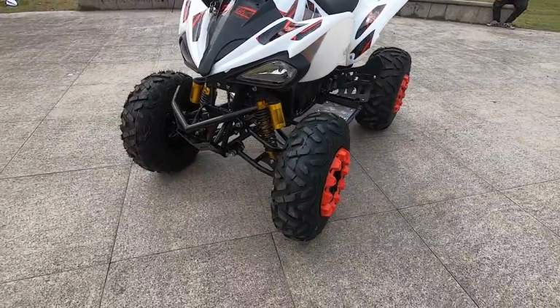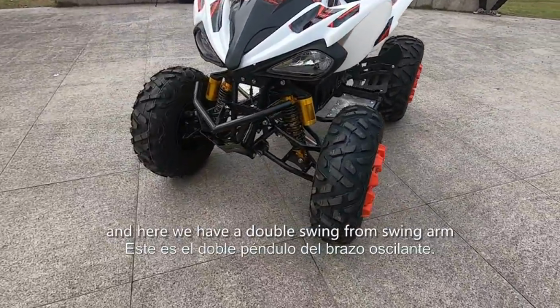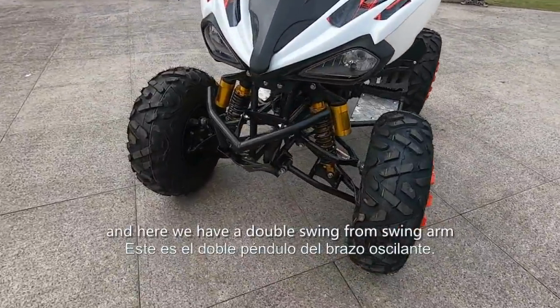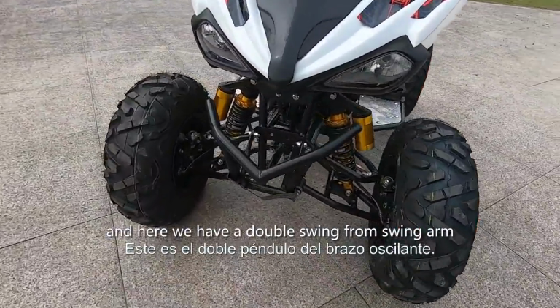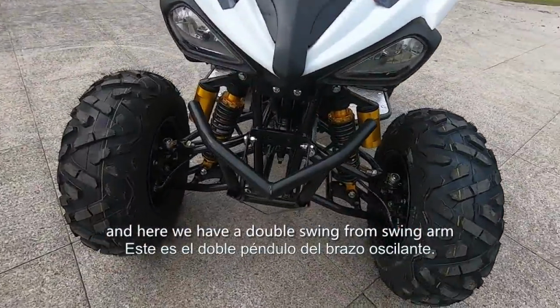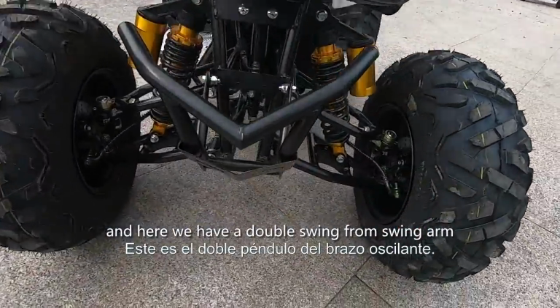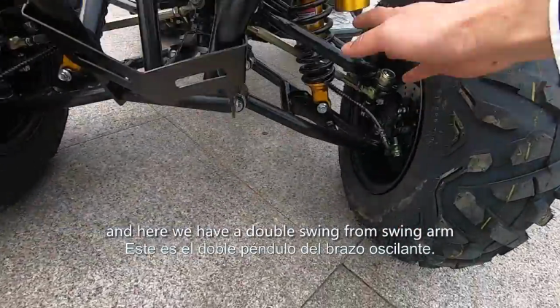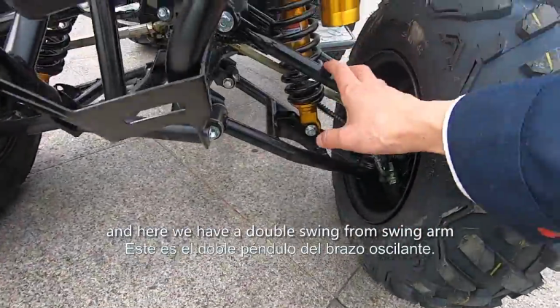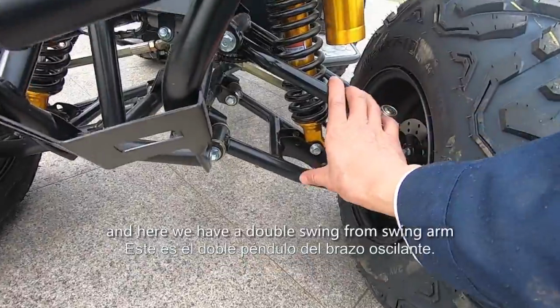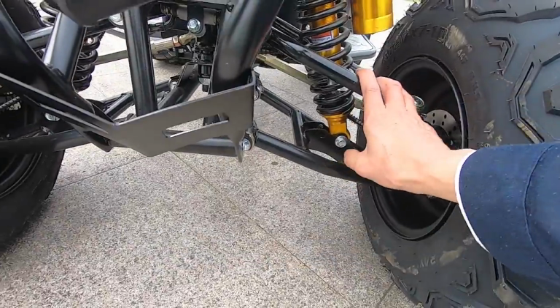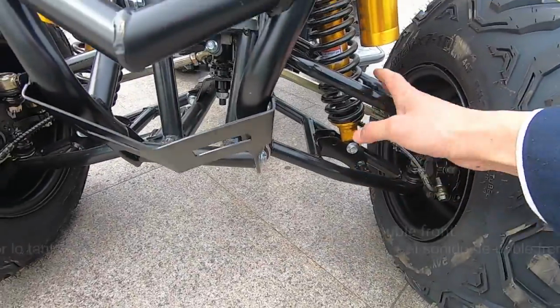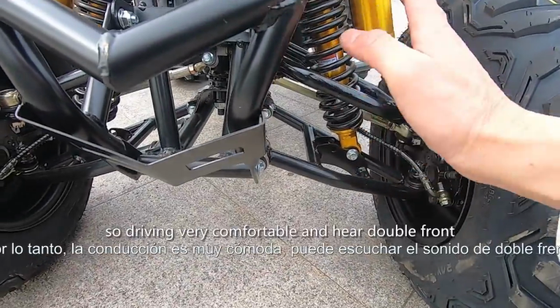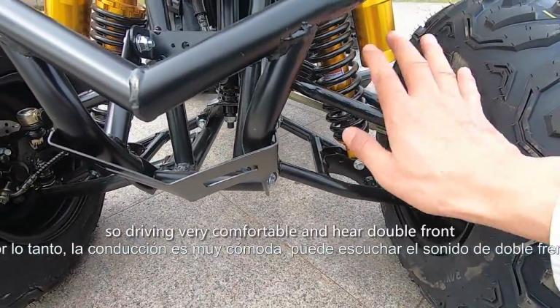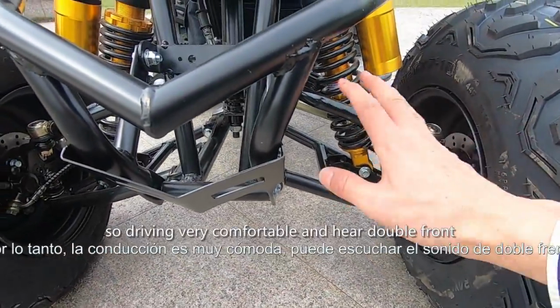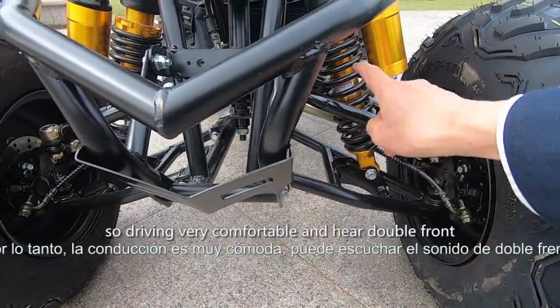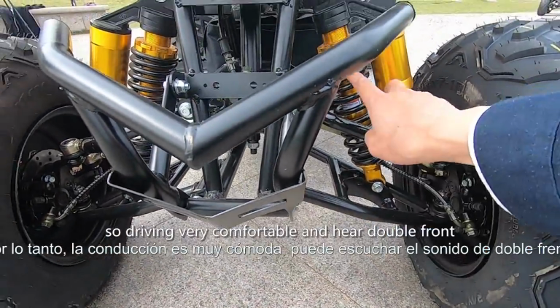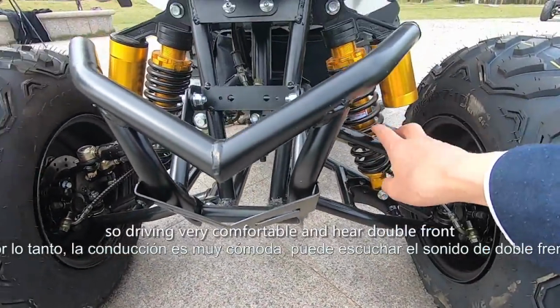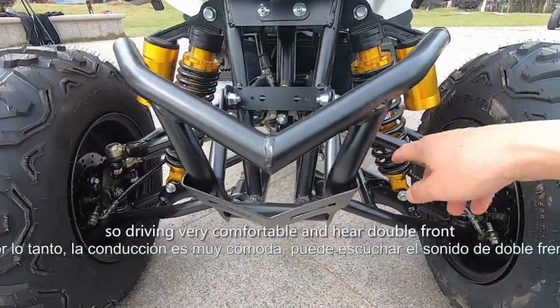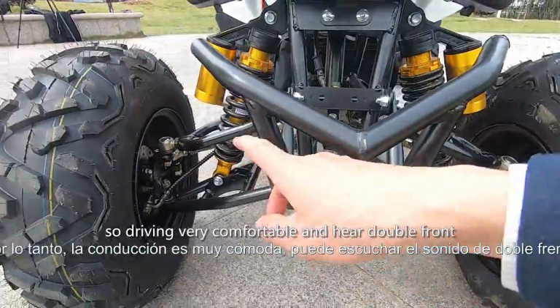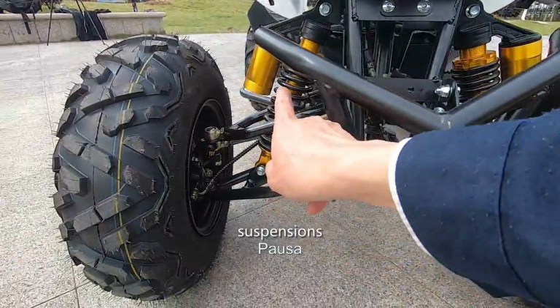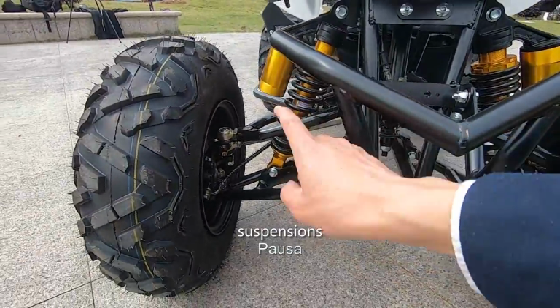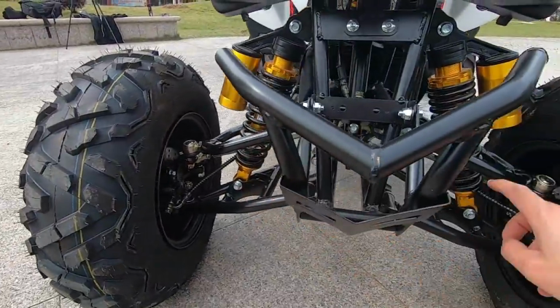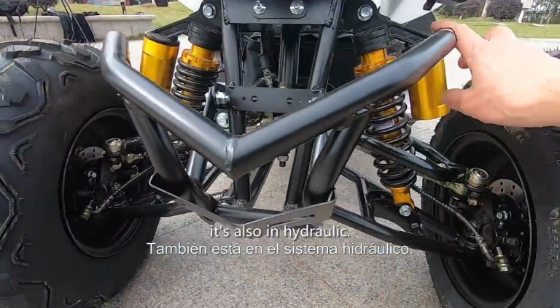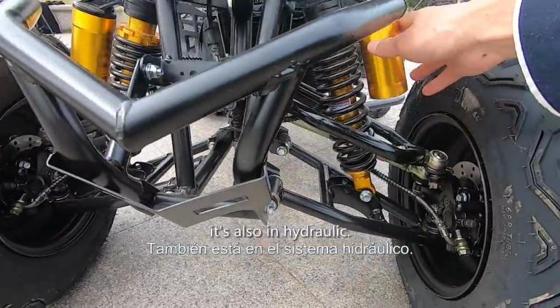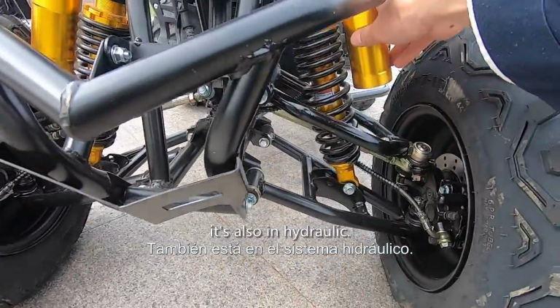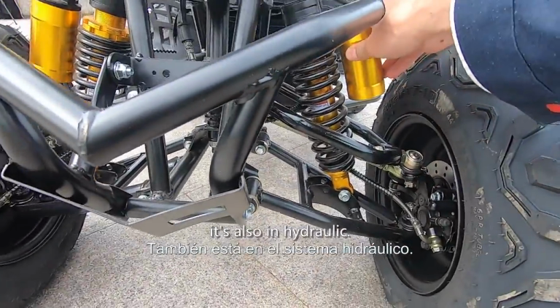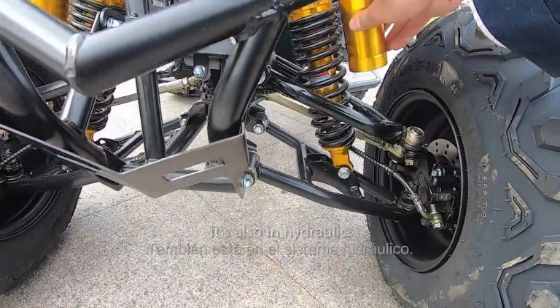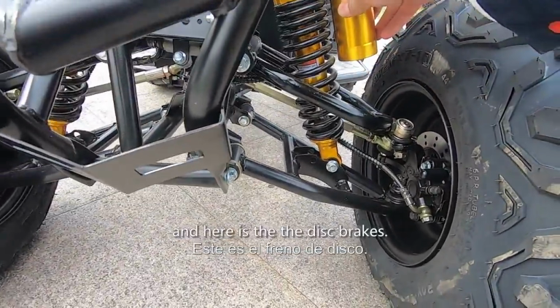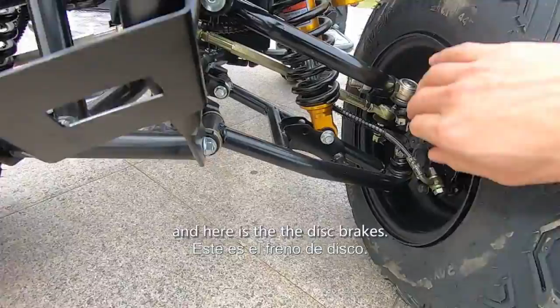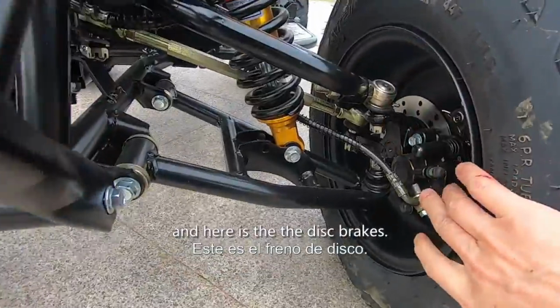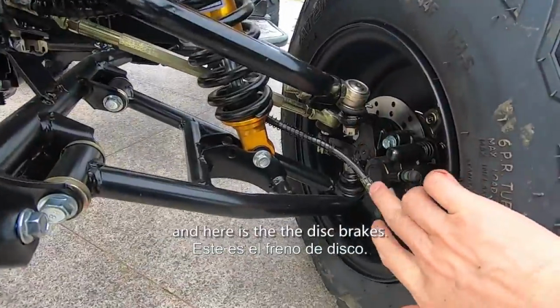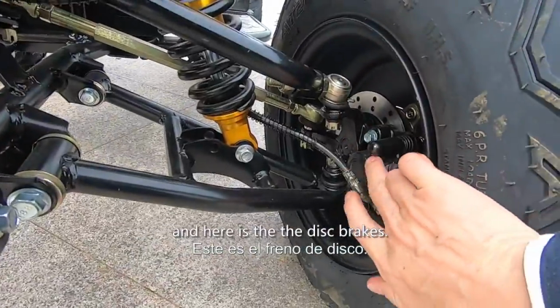Here we have a double swing front swing arm, so driving is very comfortable. Here are the double front shock suspensions — also hydraulic. And here is the disc brakes.